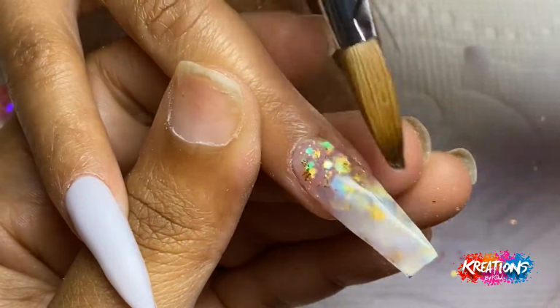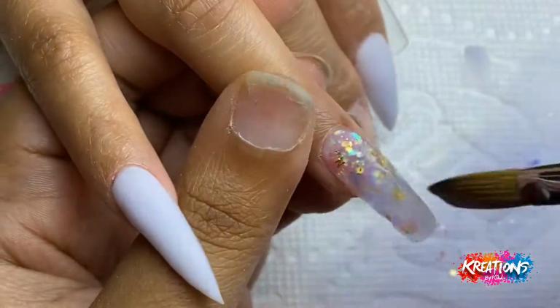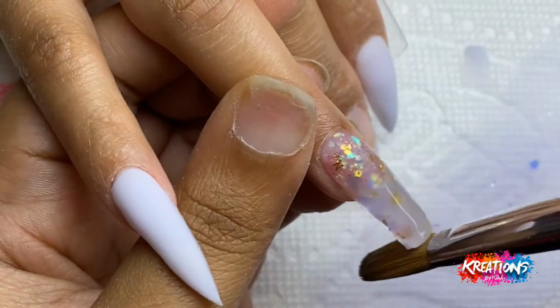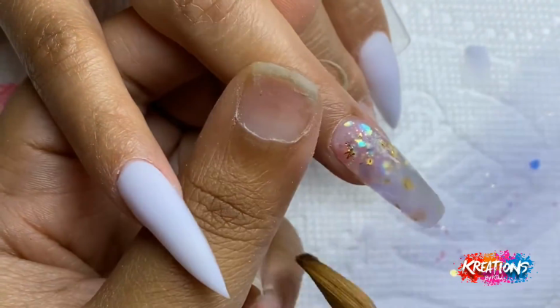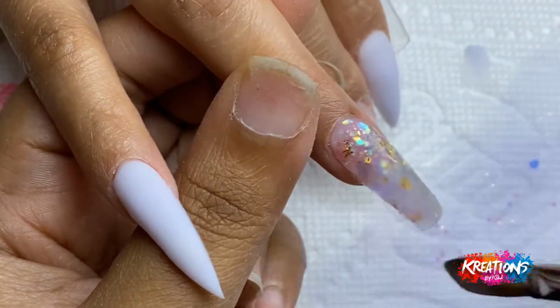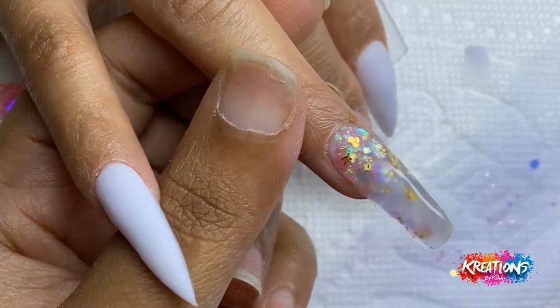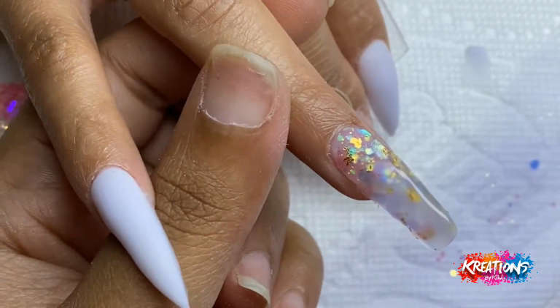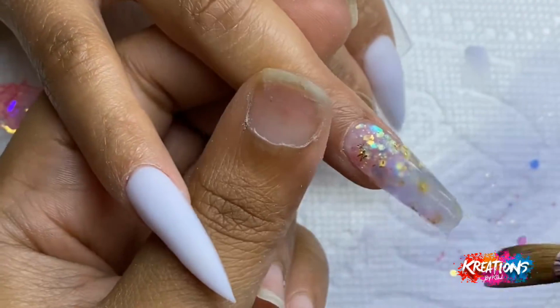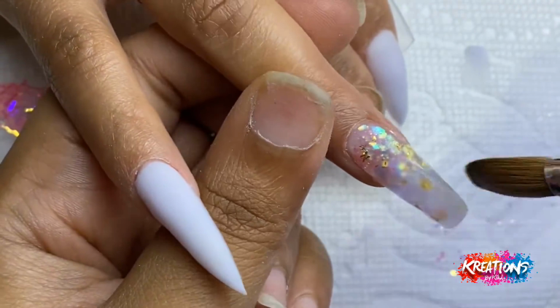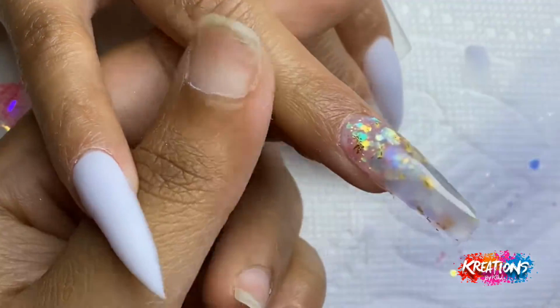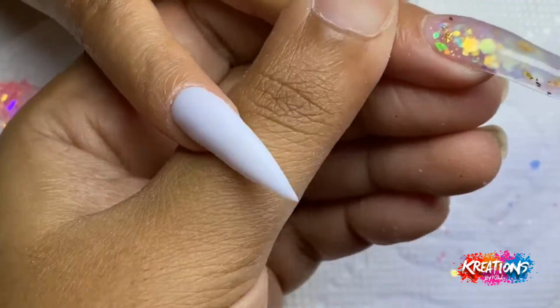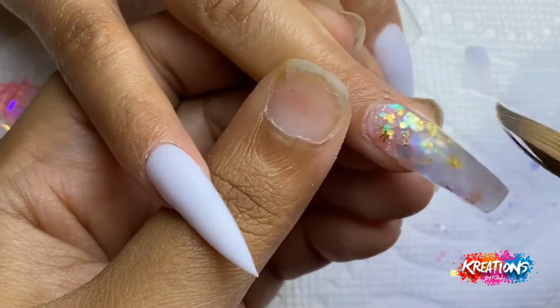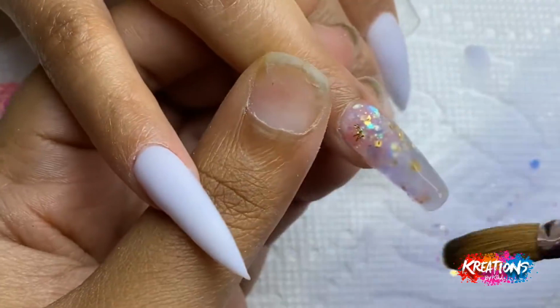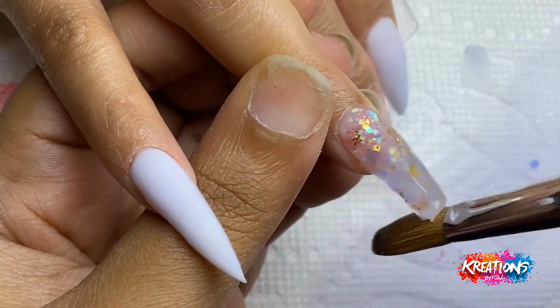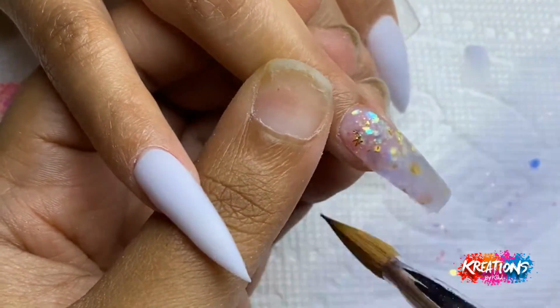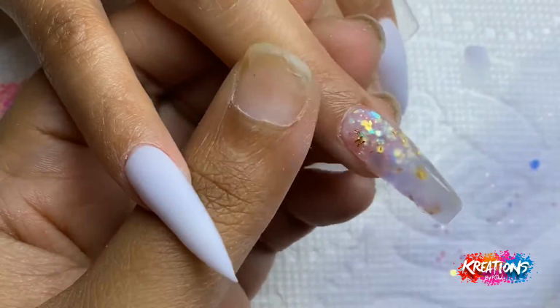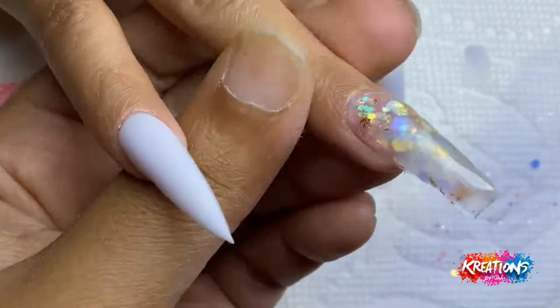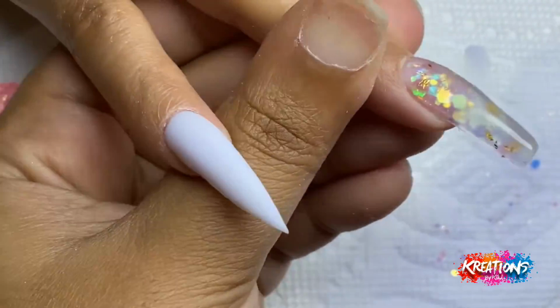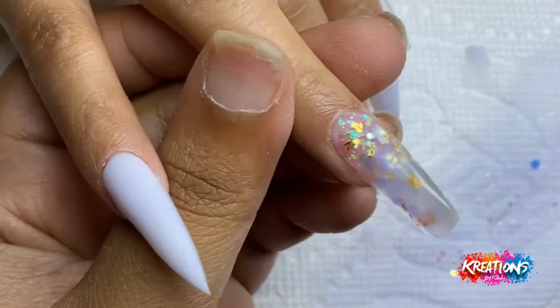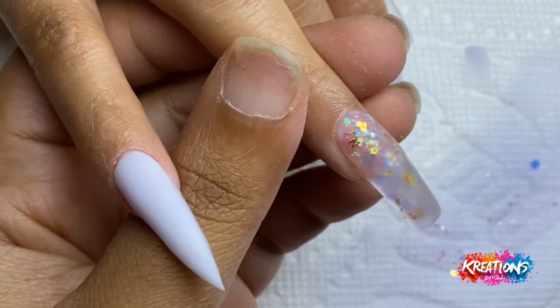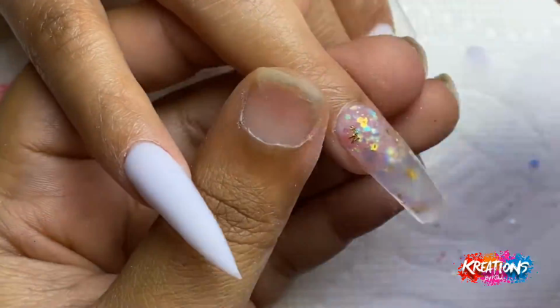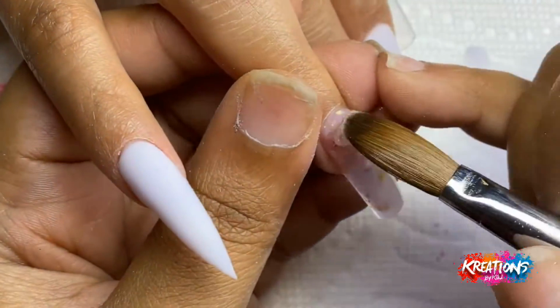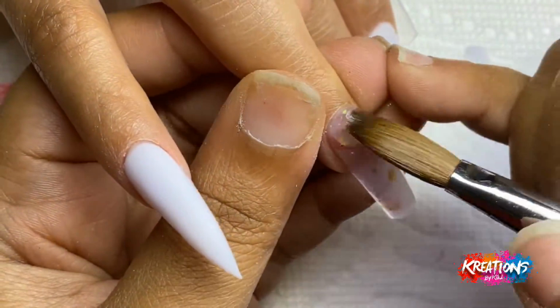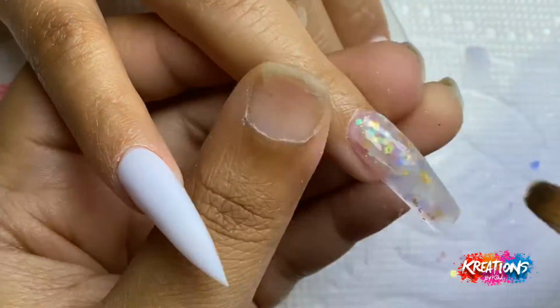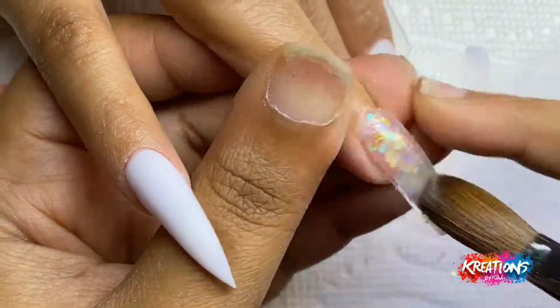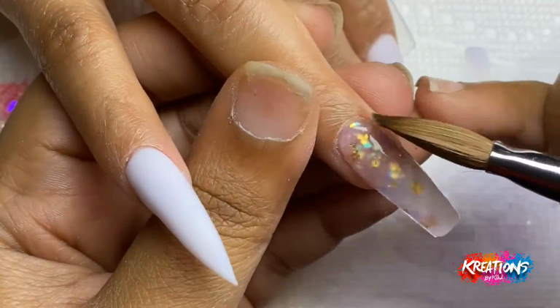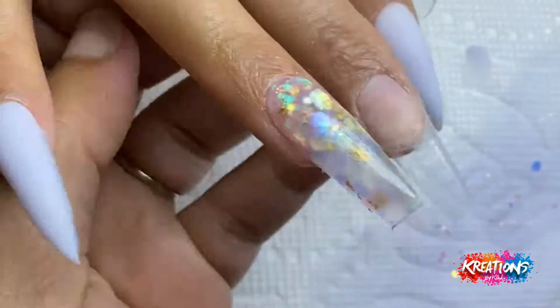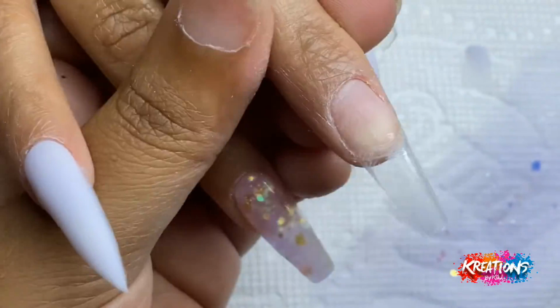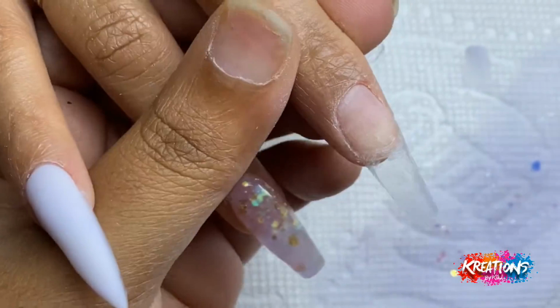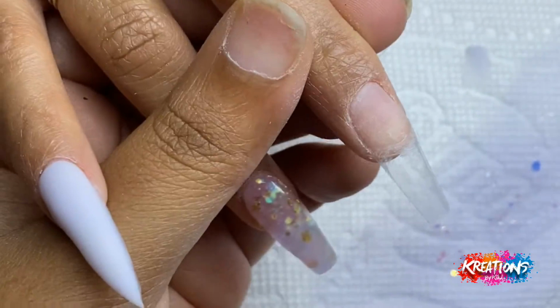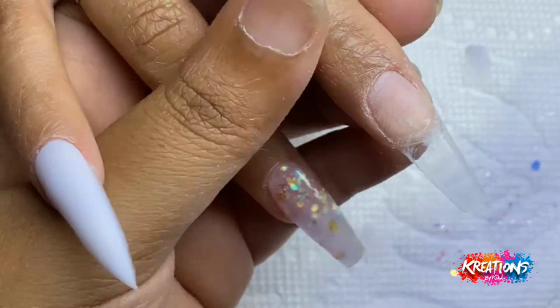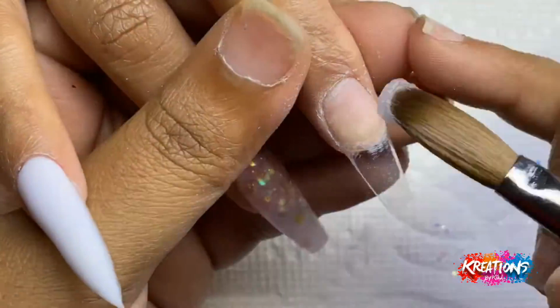If you look closely you'll catch me turning the nail sideways — I'm looking down the barrel of the nail. This is to make sure that my structure is the way that I need it to be.